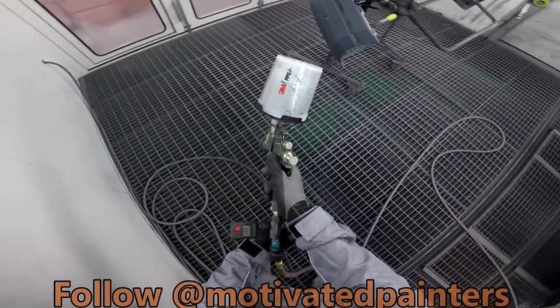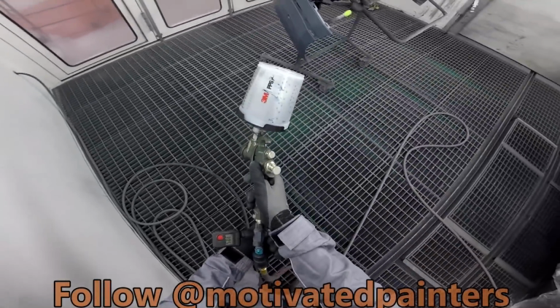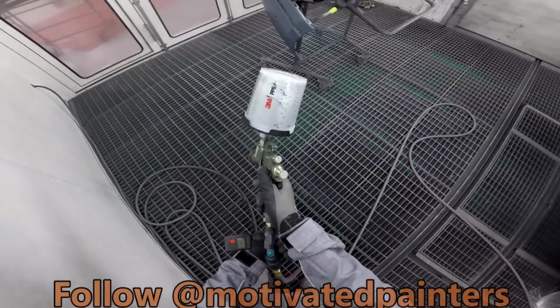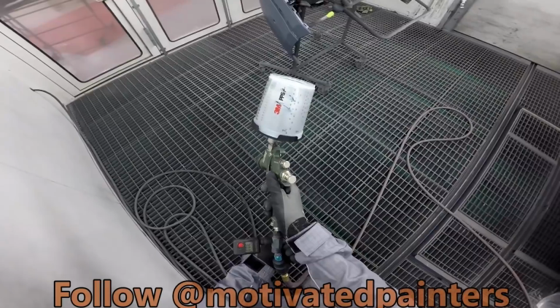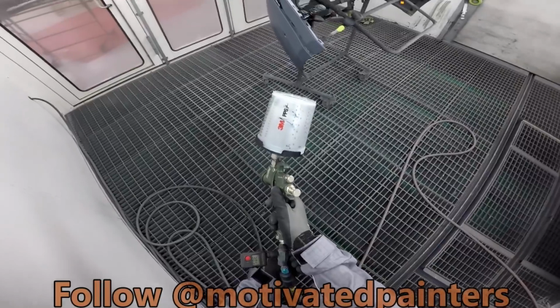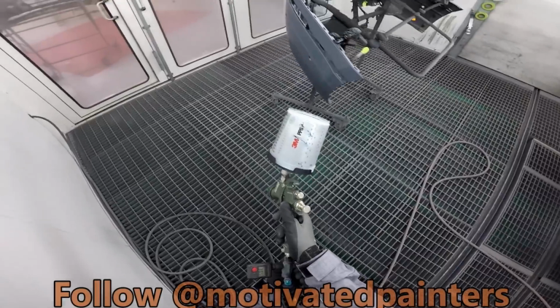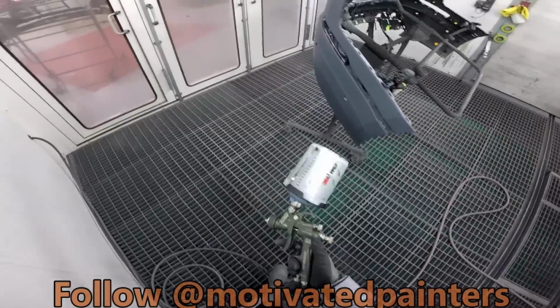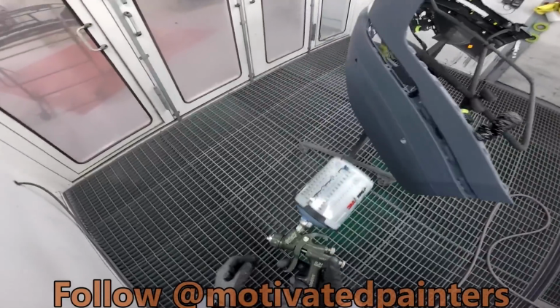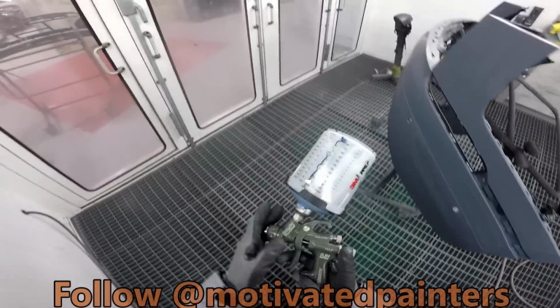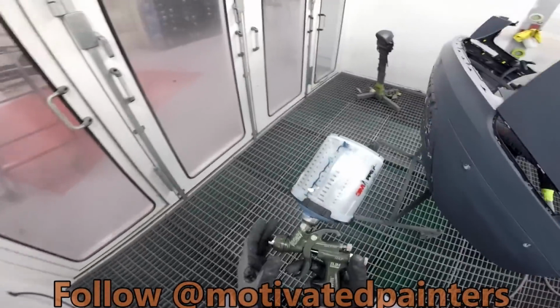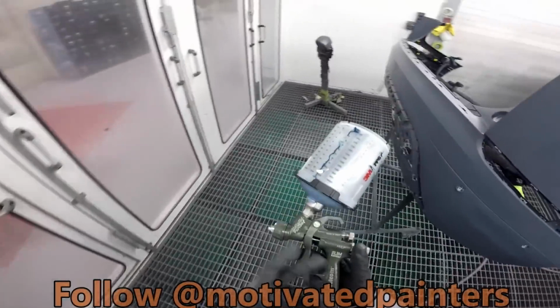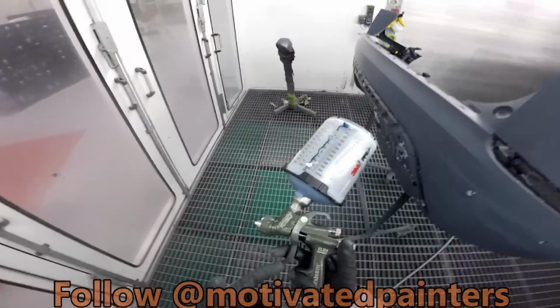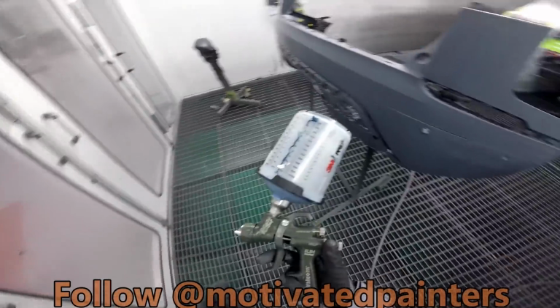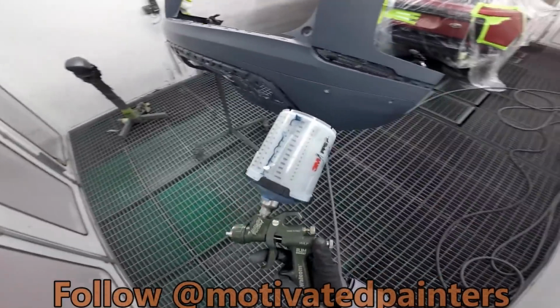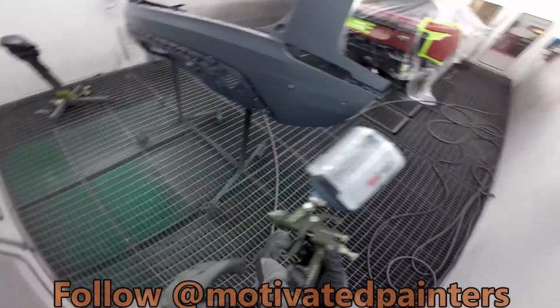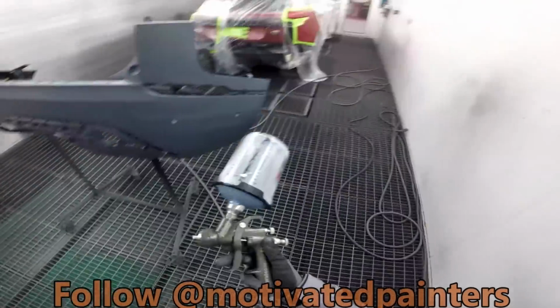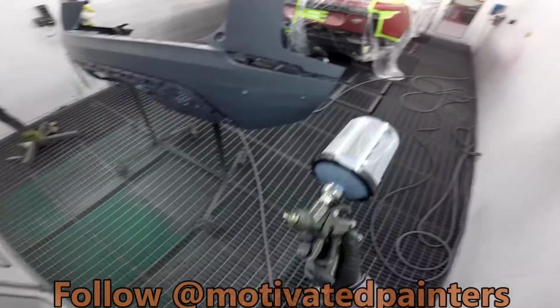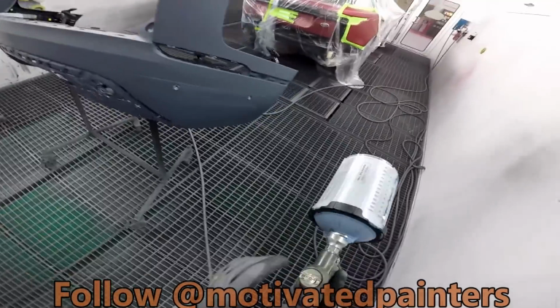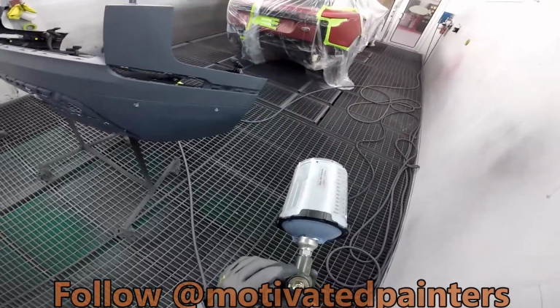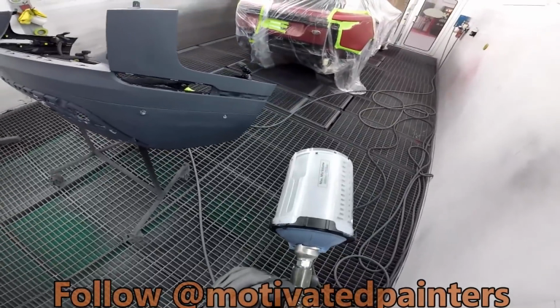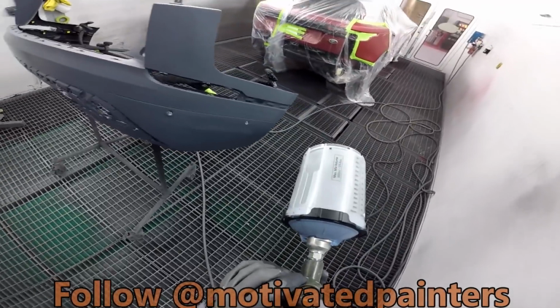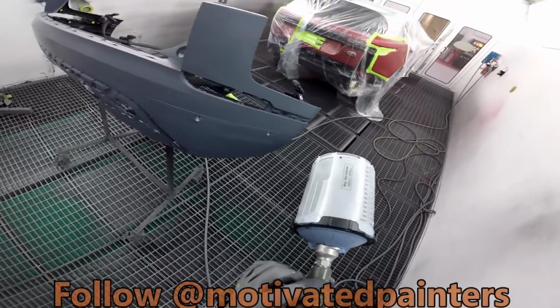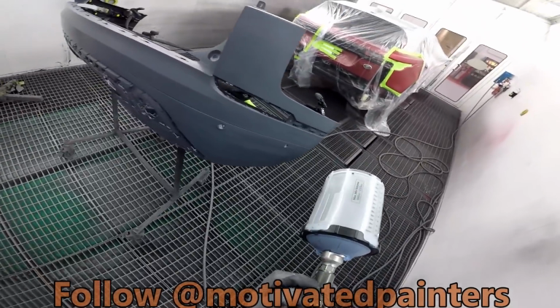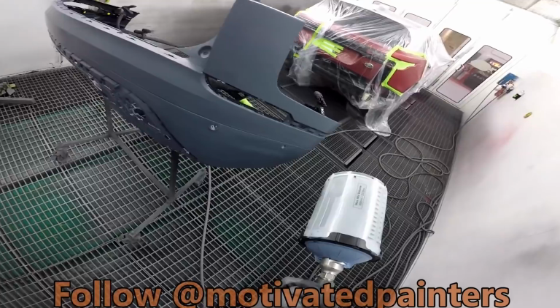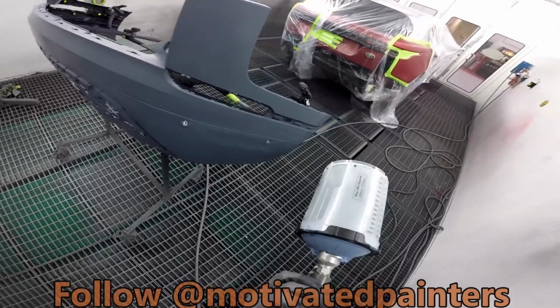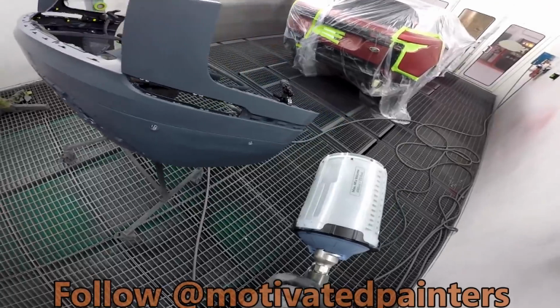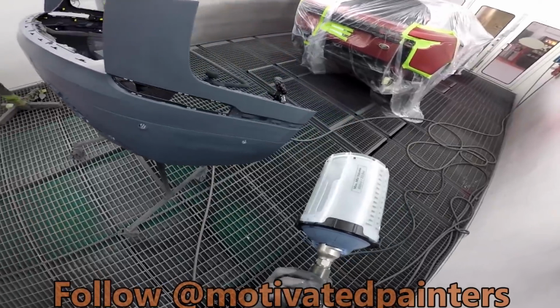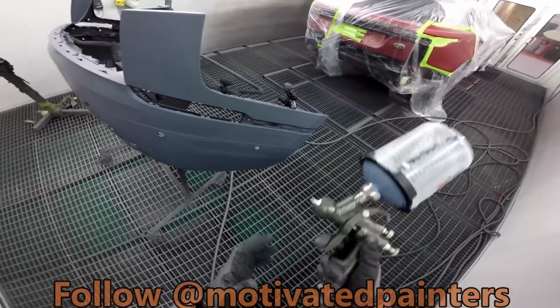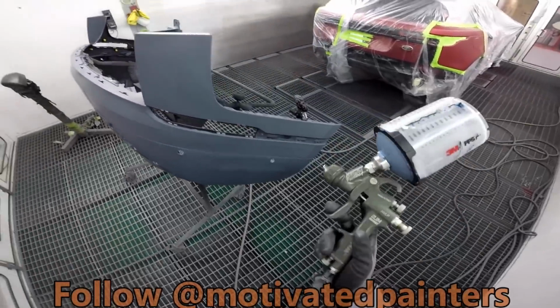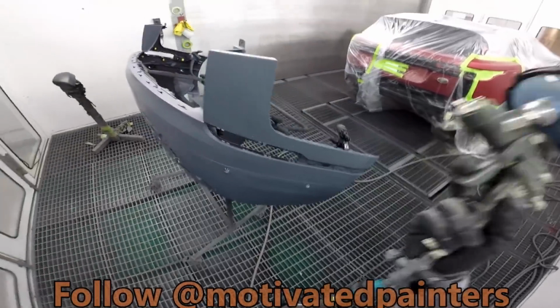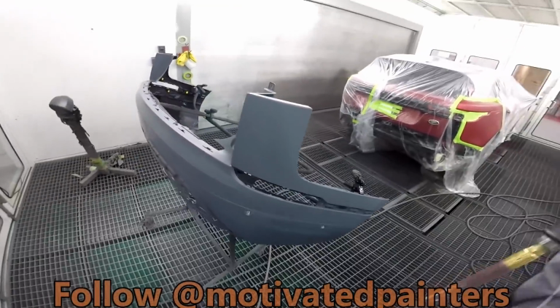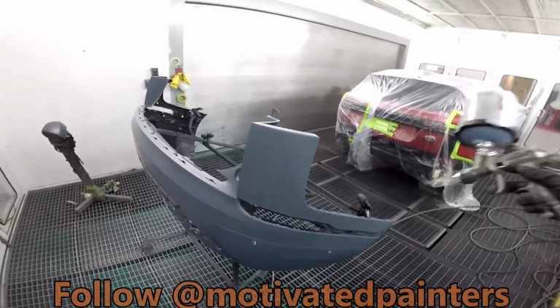All right, using the HVLP slim combo 1.3 at 30 psi.